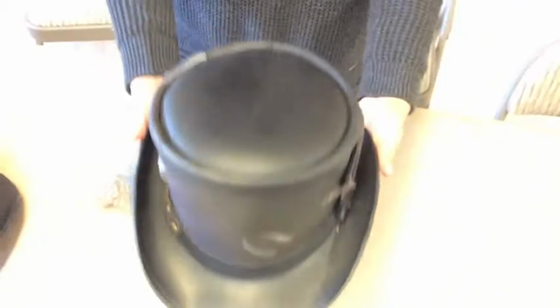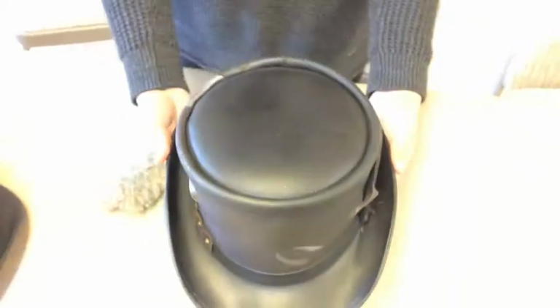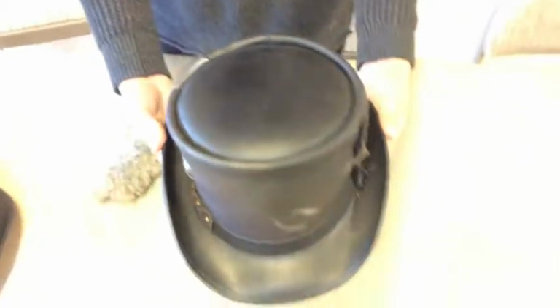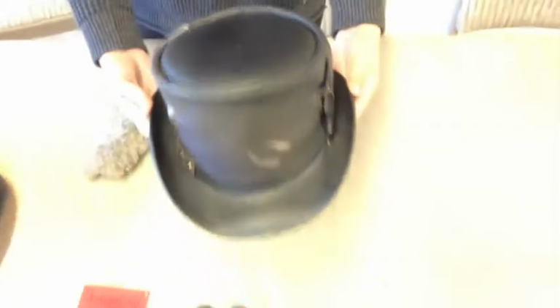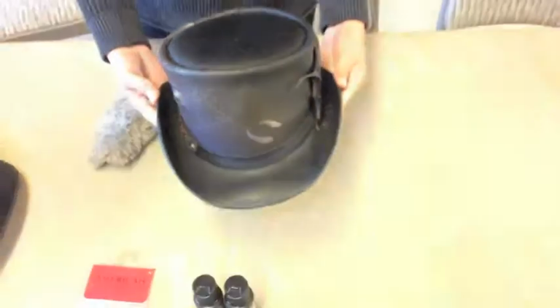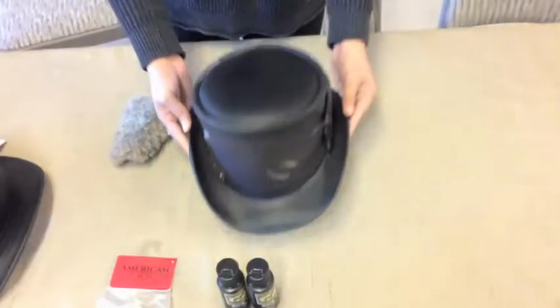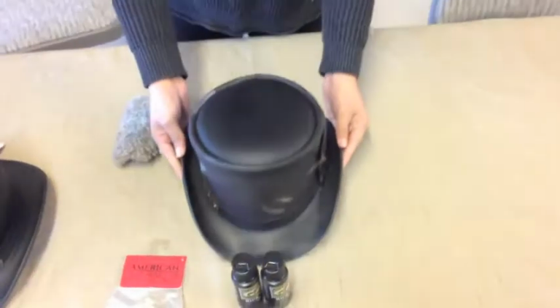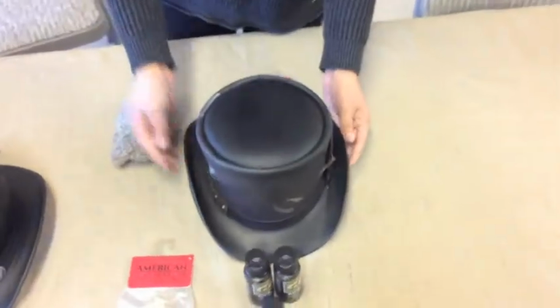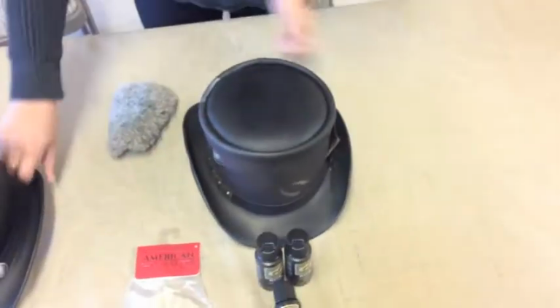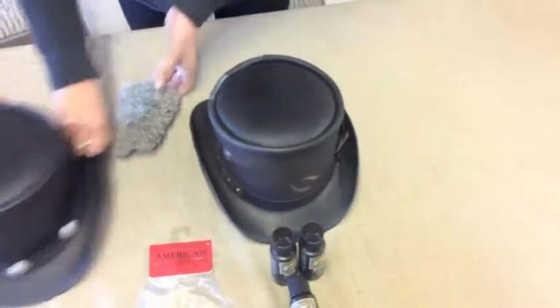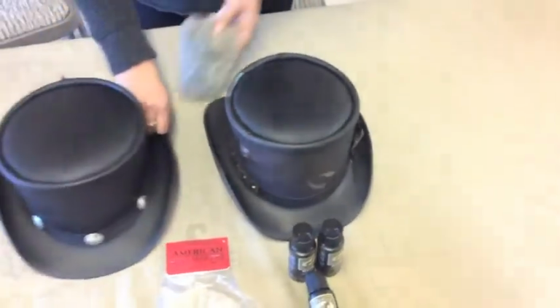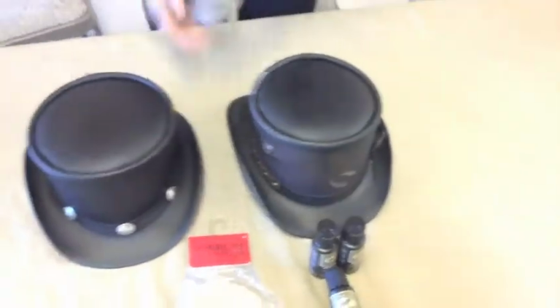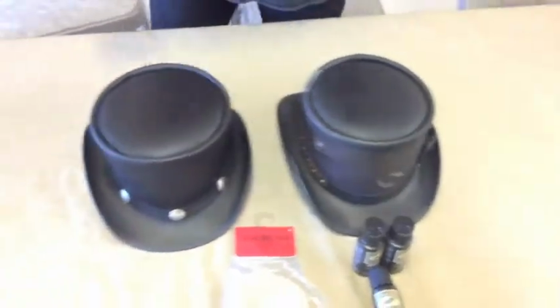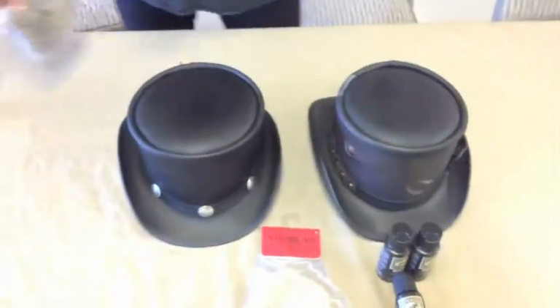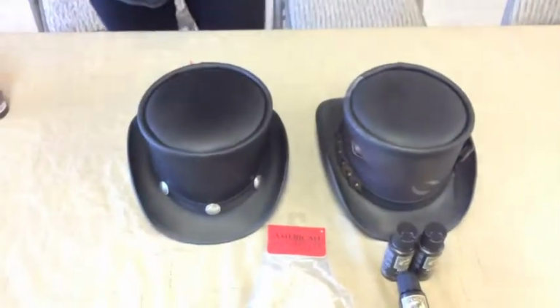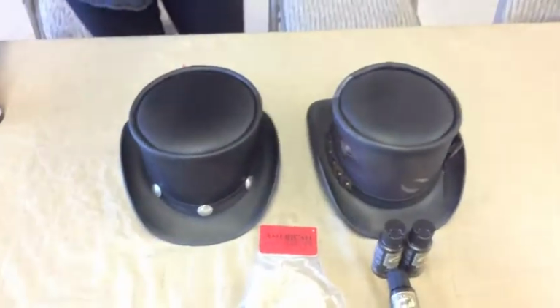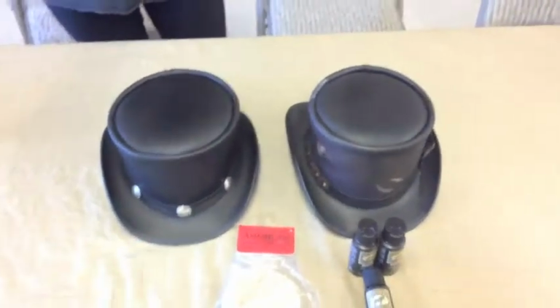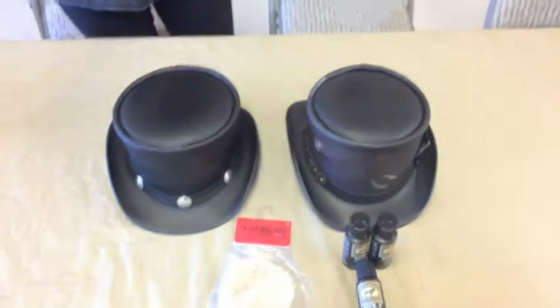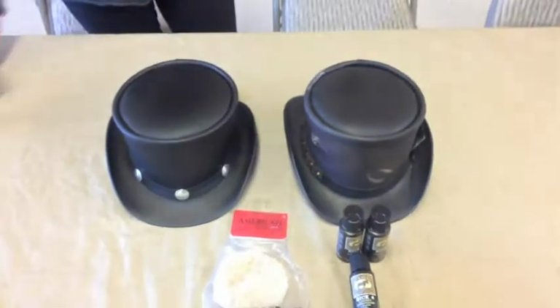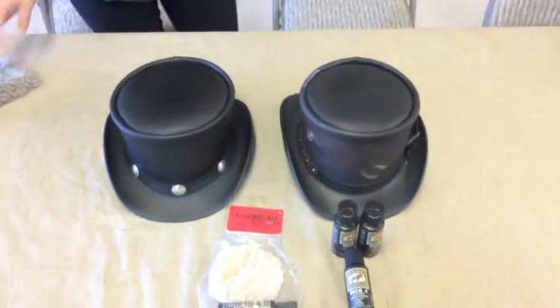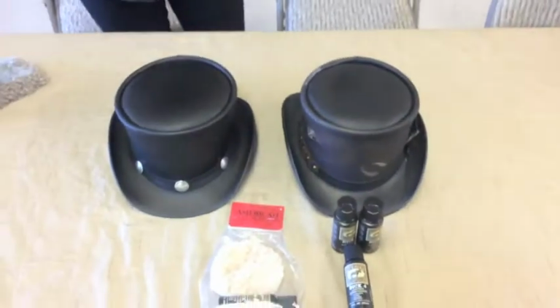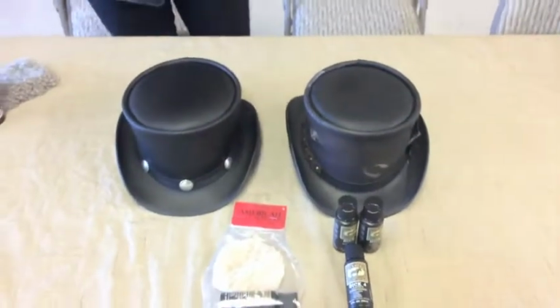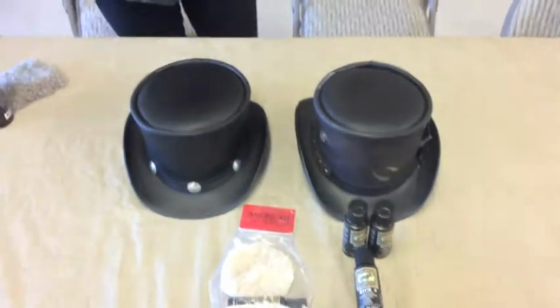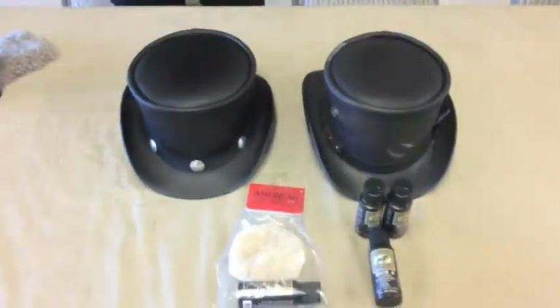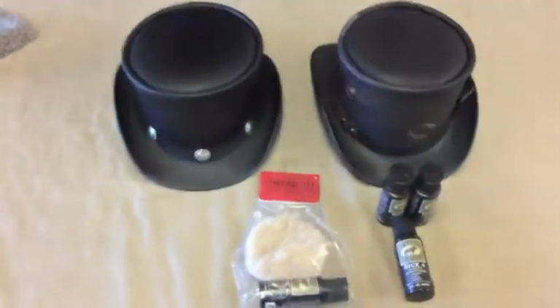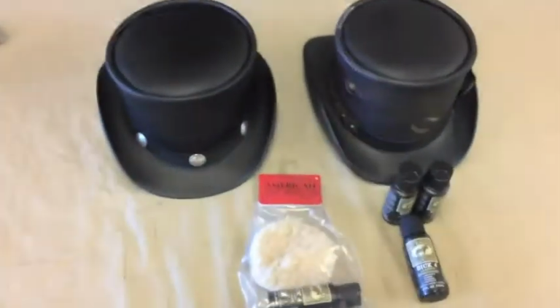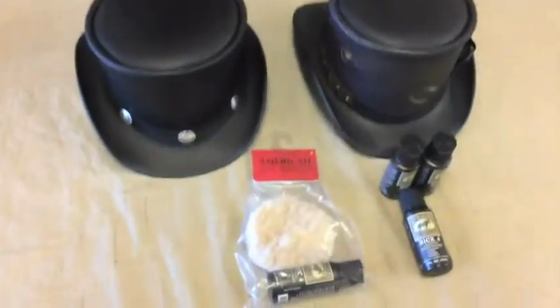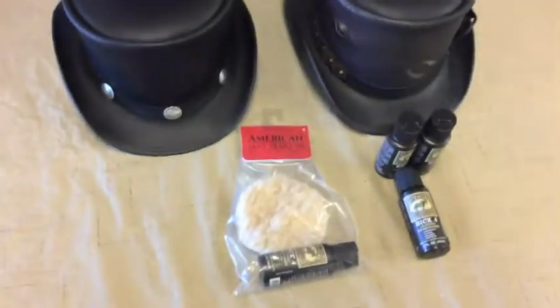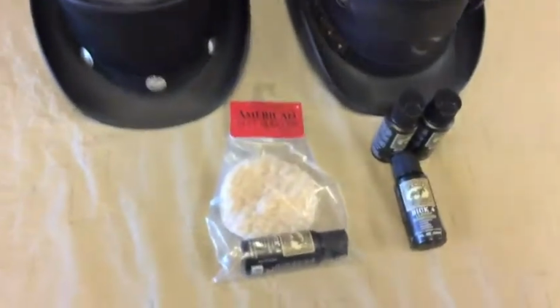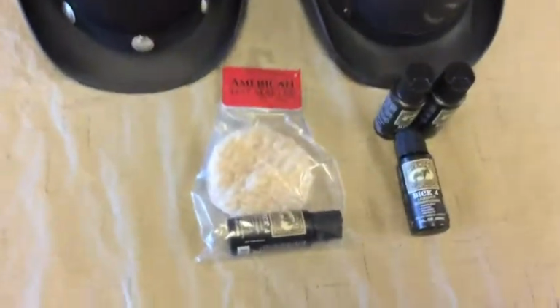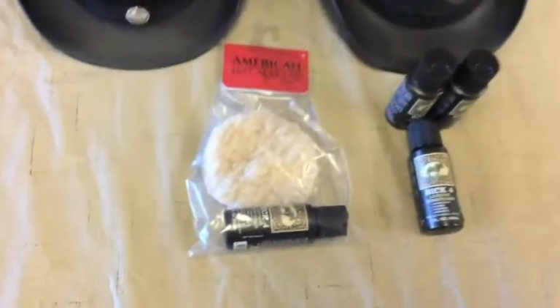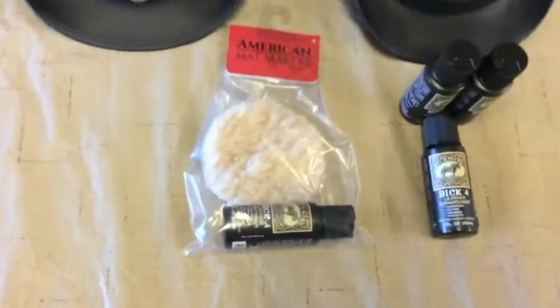All right, and that's all there is to it. These hats are now very nicely maintained. We're going to let them sit and dry for just a second. They might smell a bit like leather conditioner, but not to worry — once they dry up, that won't be the case anymore.